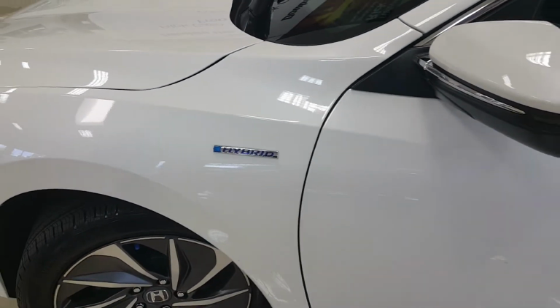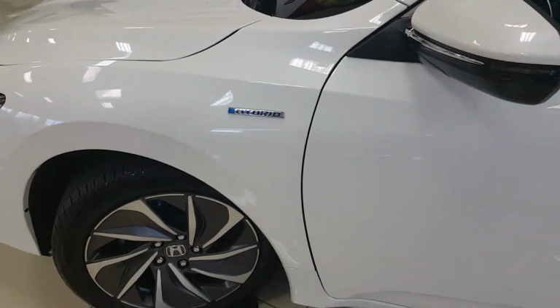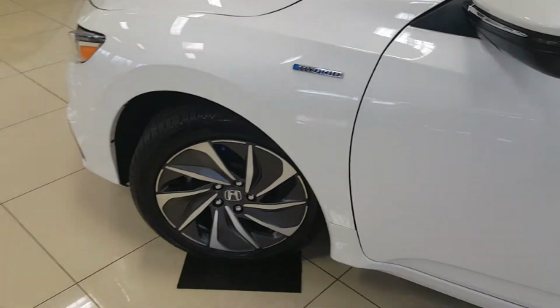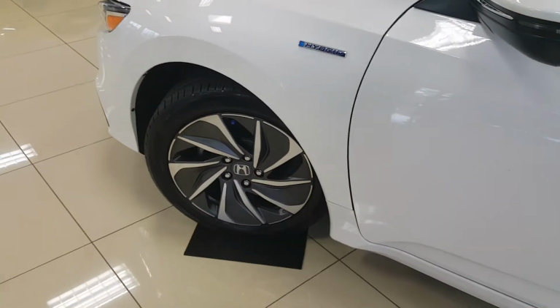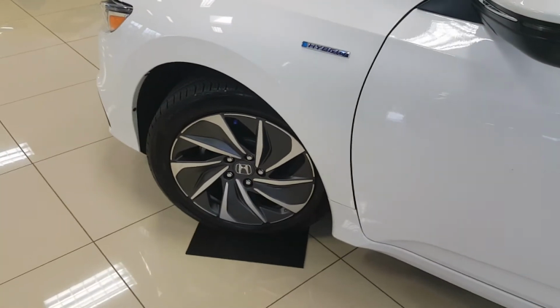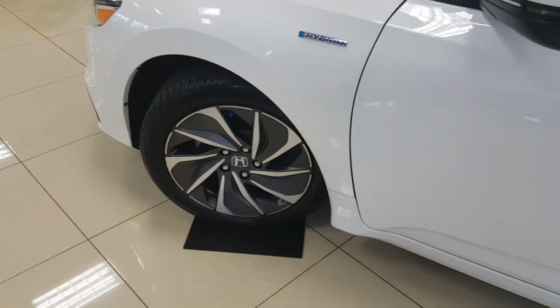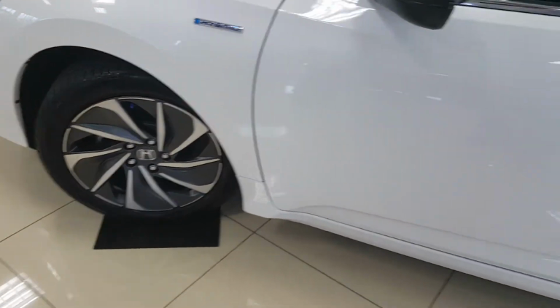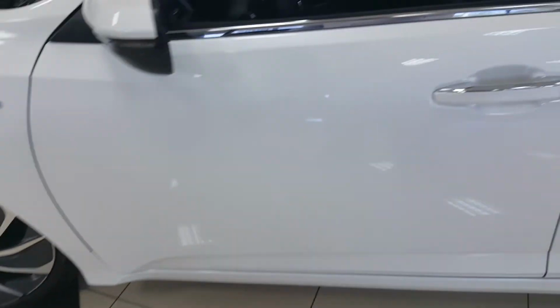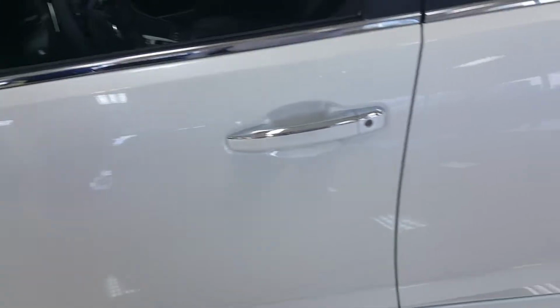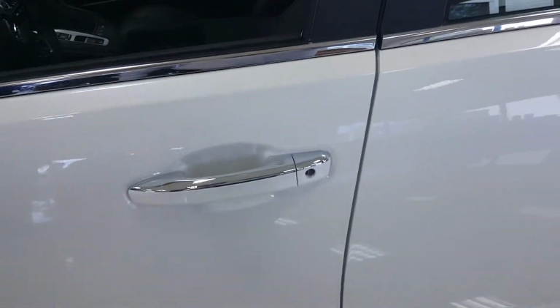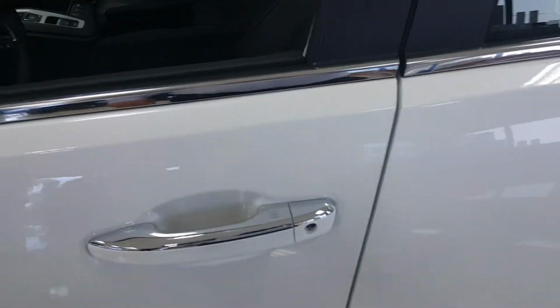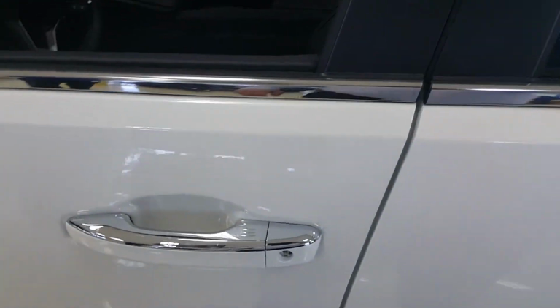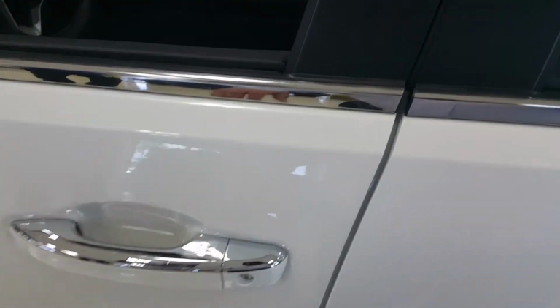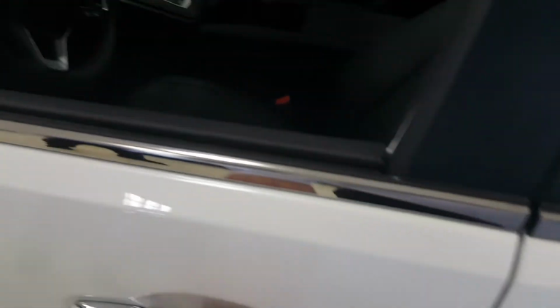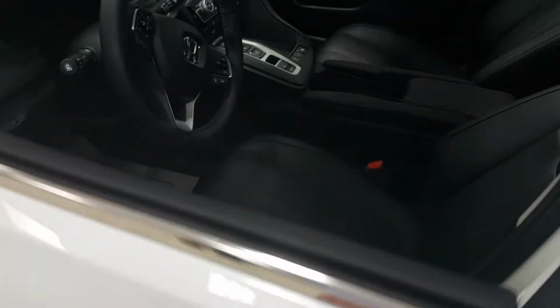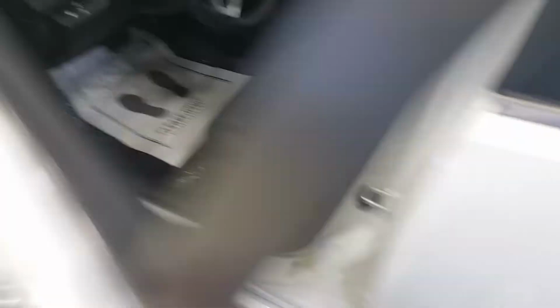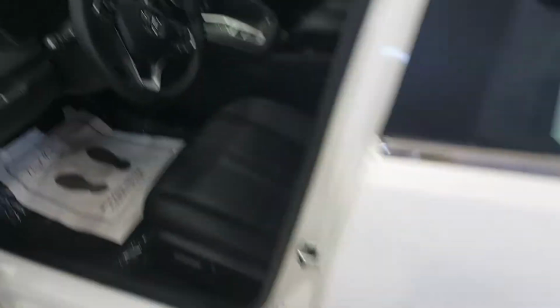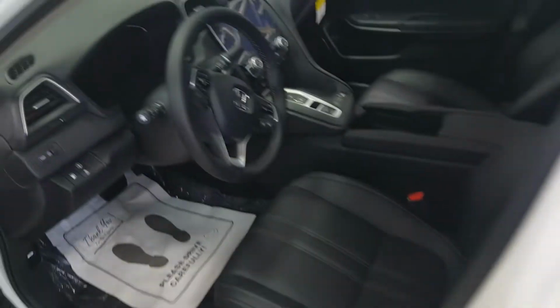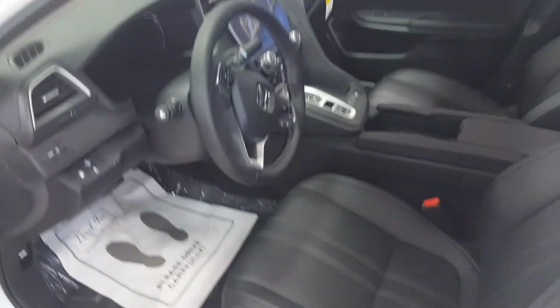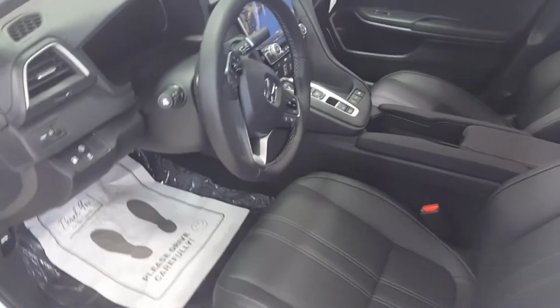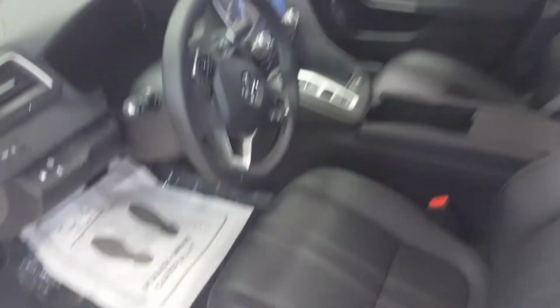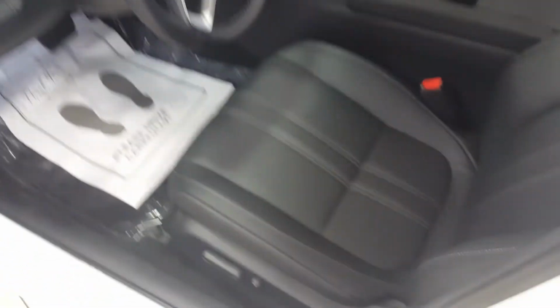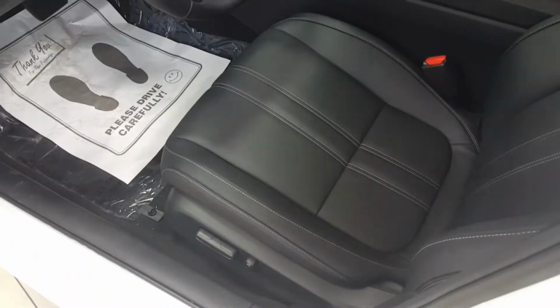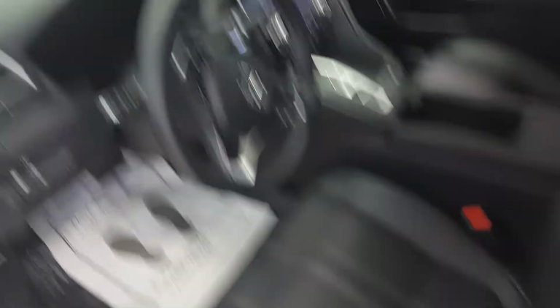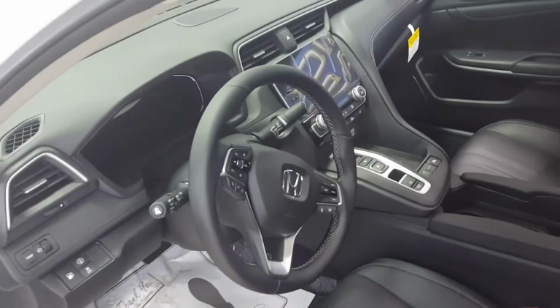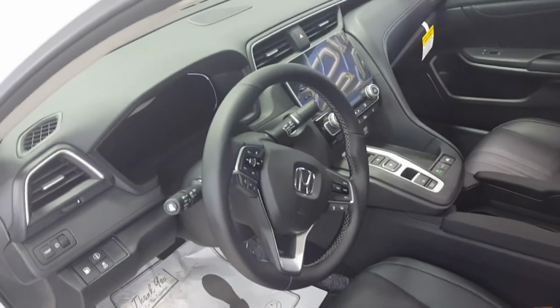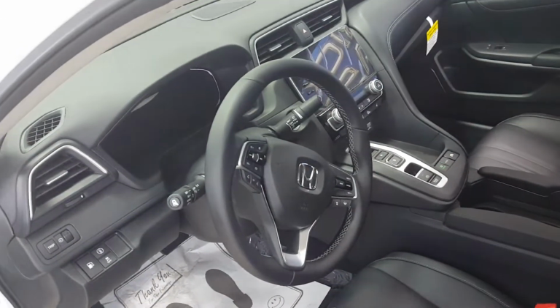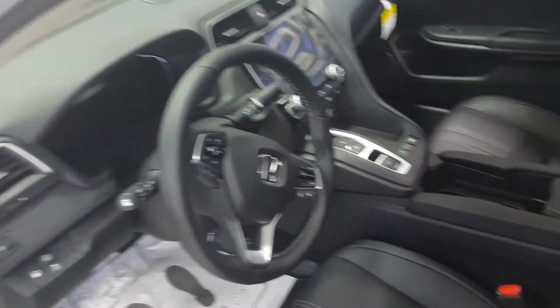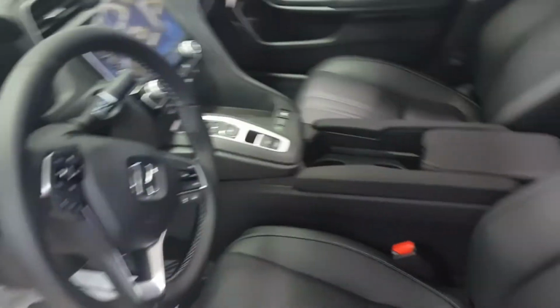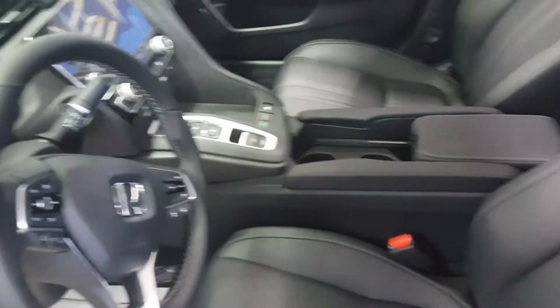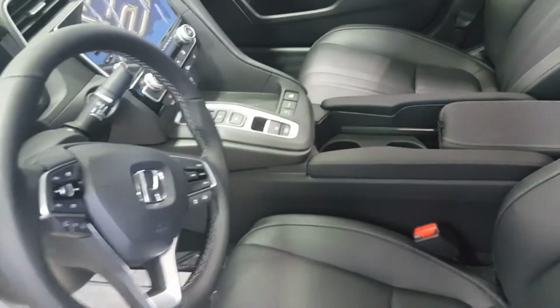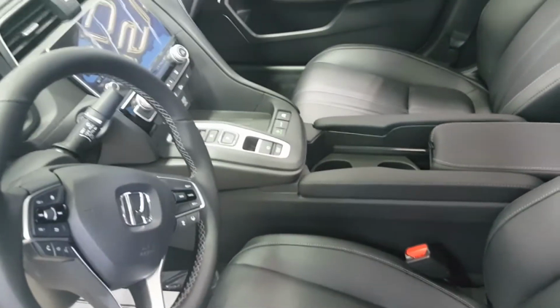It has 17-inch alloy wheels, chrome strips on the door handles, and is nicely upholstered in black leather. It also features a leather-wrapped steering wheel from the Accord and a push-button transmission.